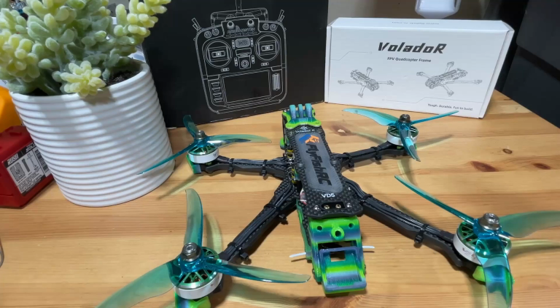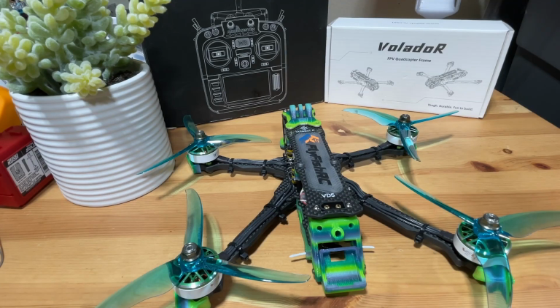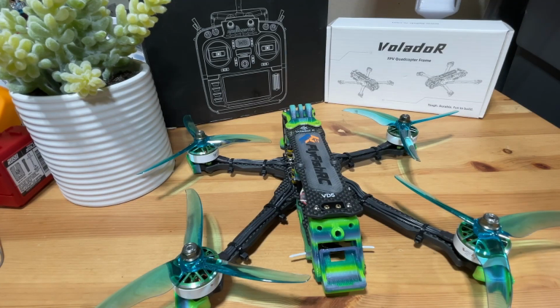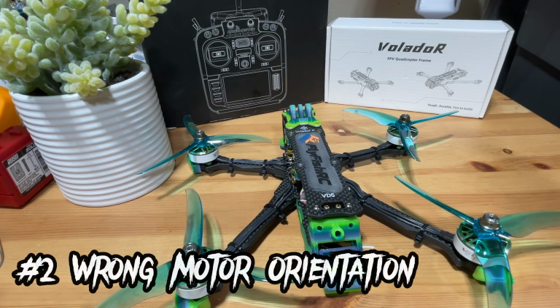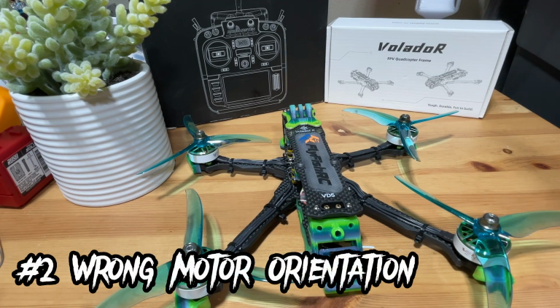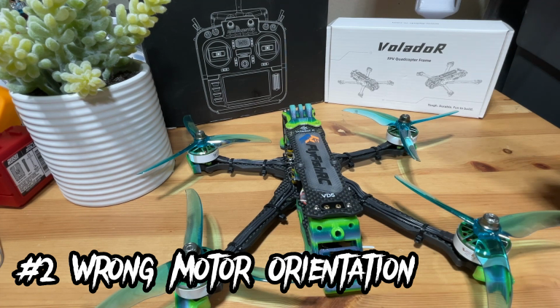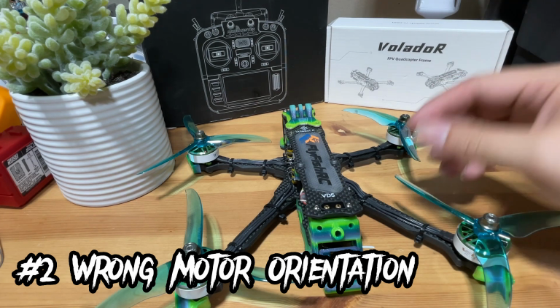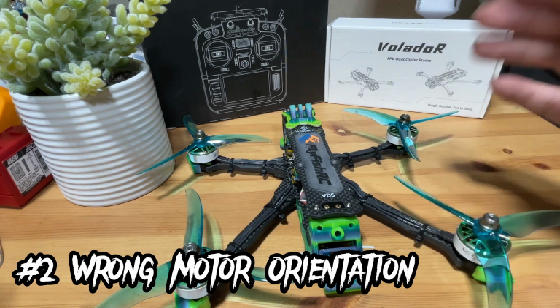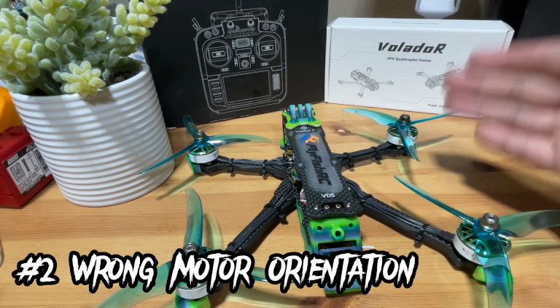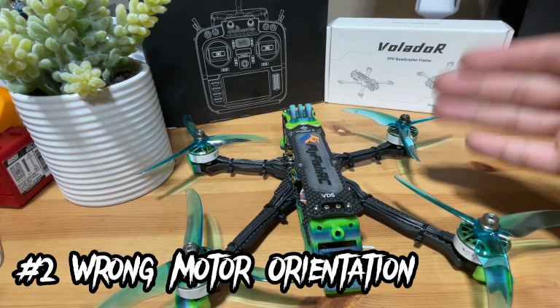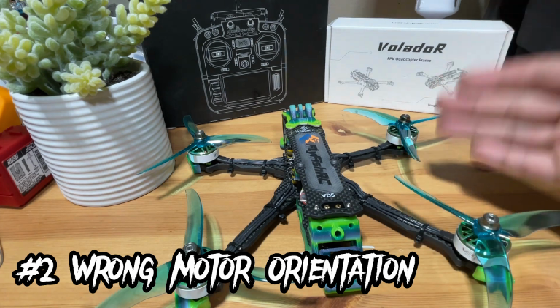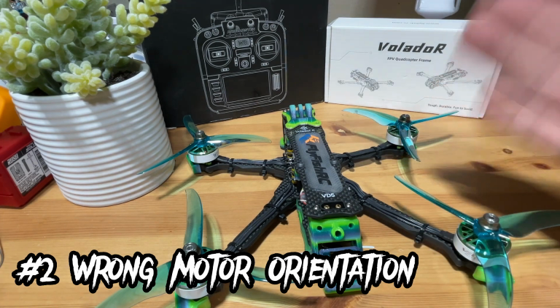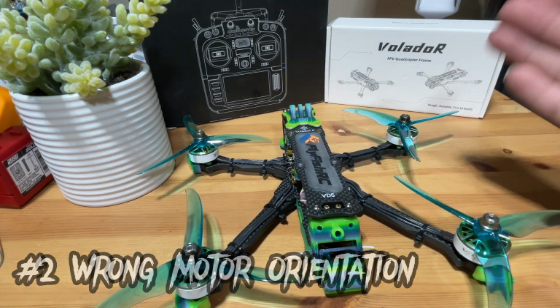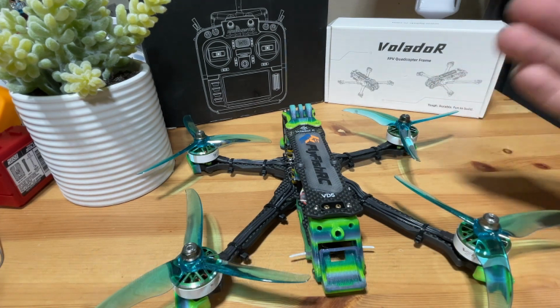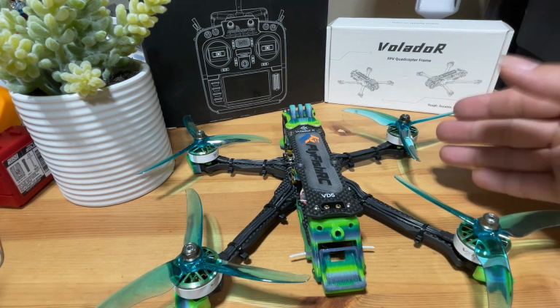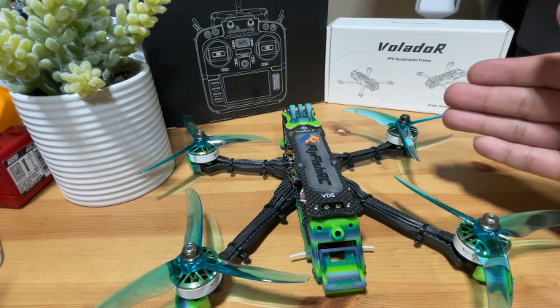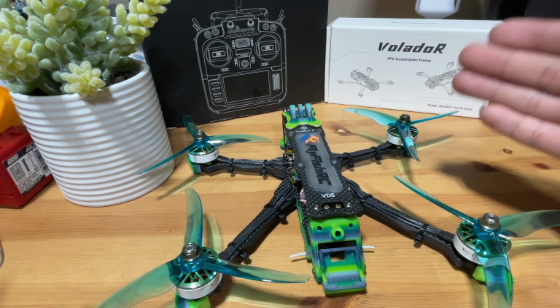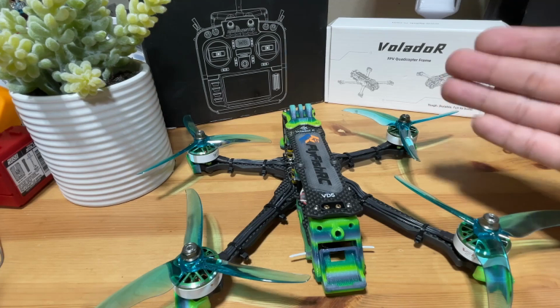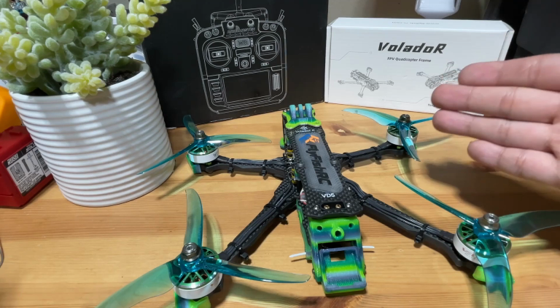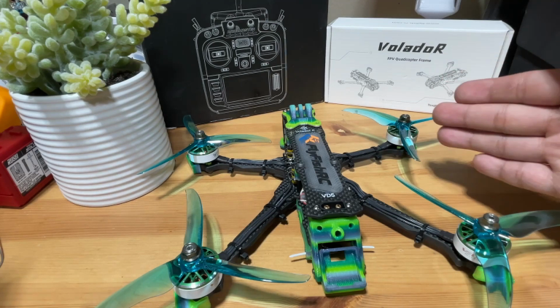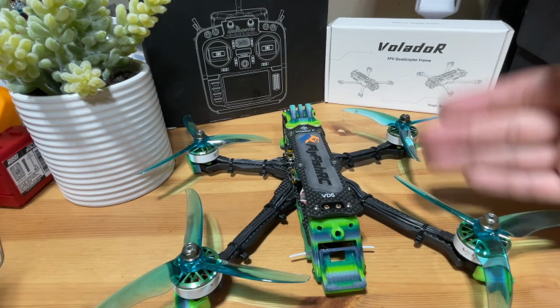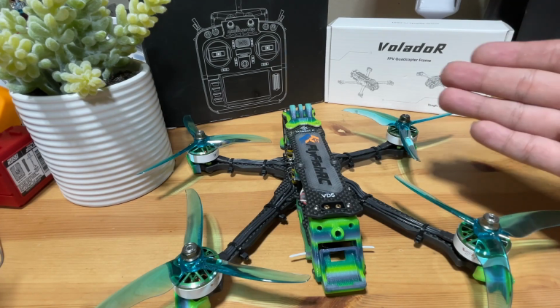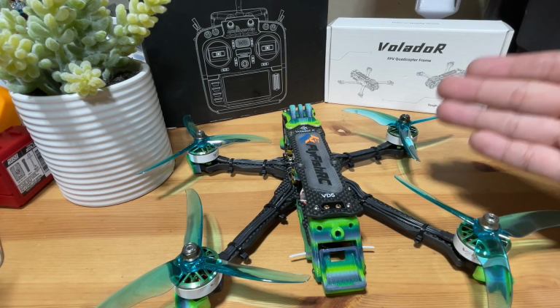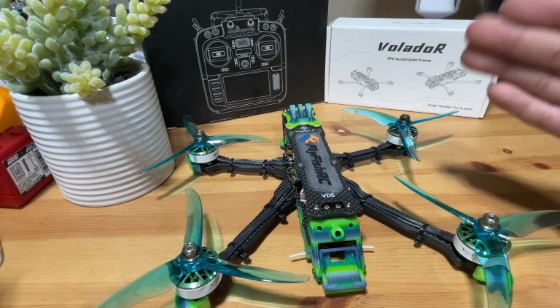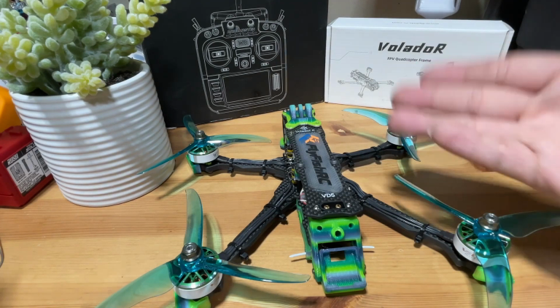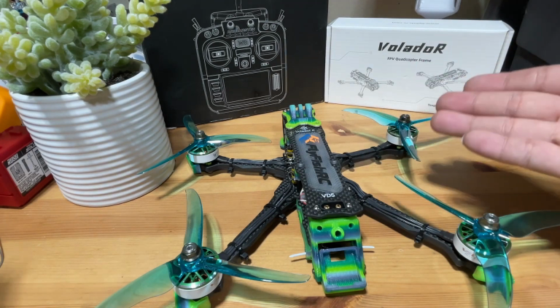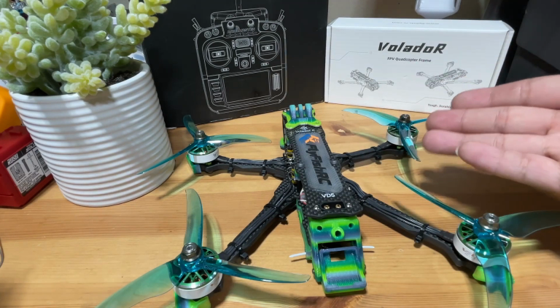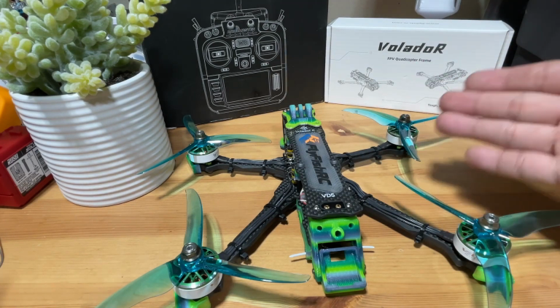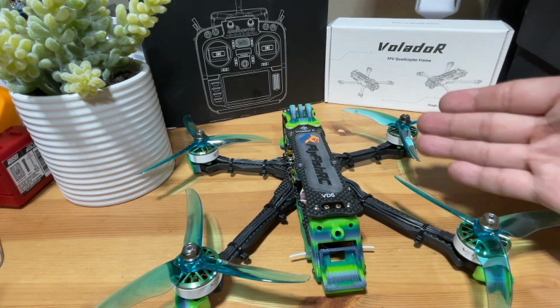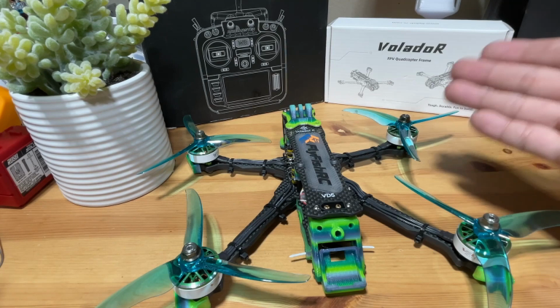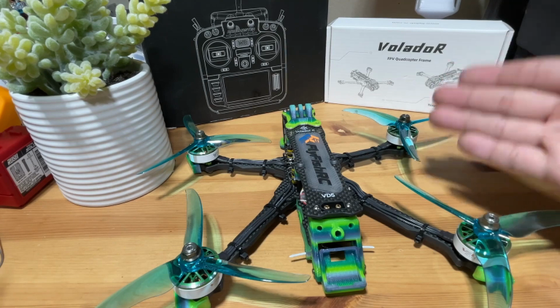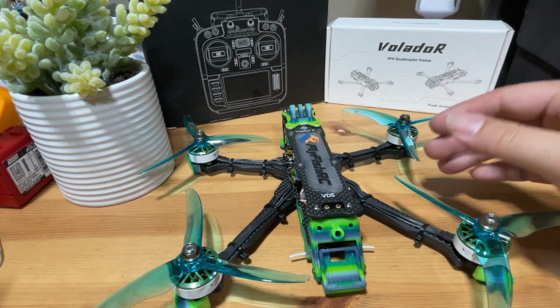Next is potential reason number two: wrong motor orientation. If you're mounting your ESC sideways, or sometimes if you just got a brand new ESC, you might run into this problem.